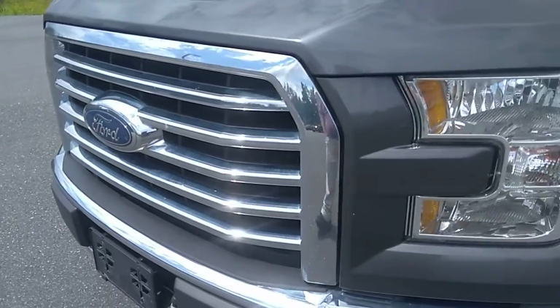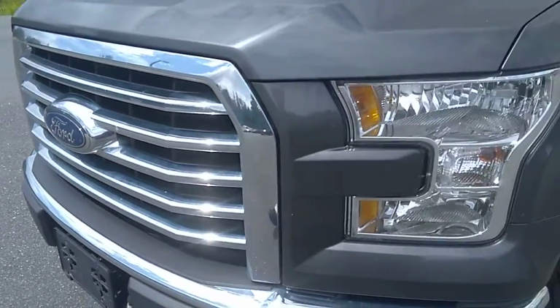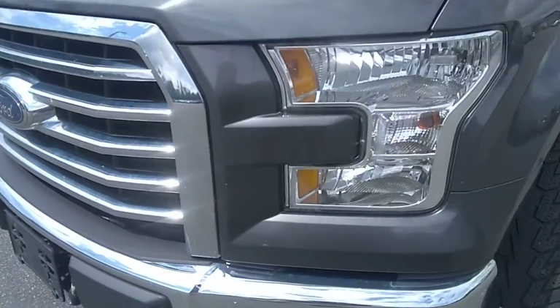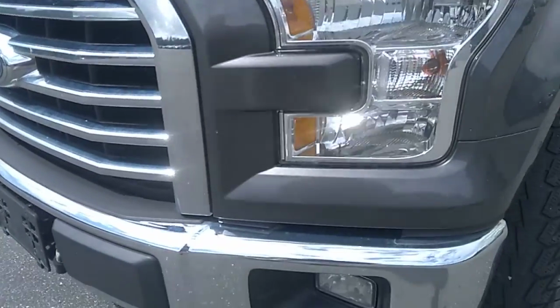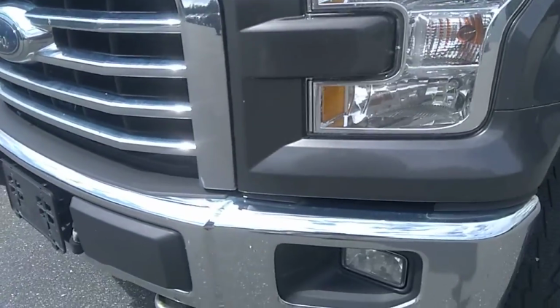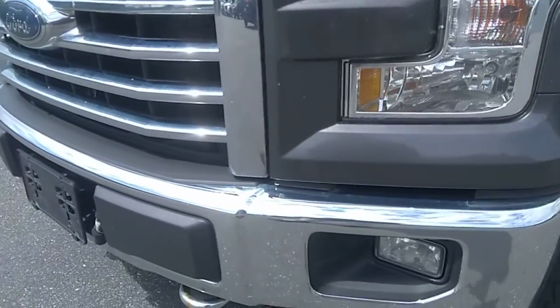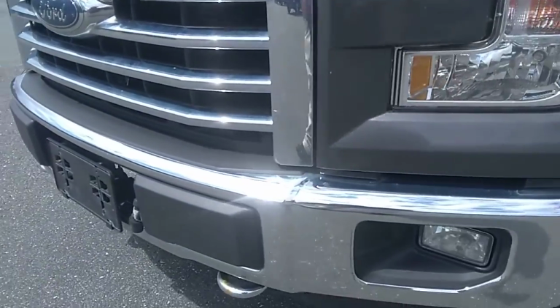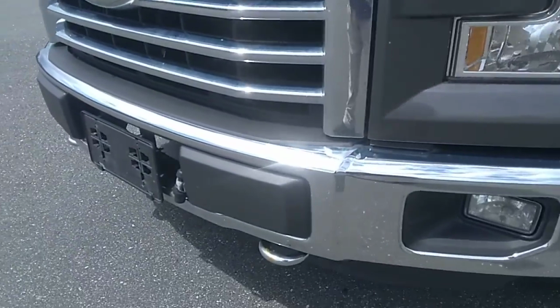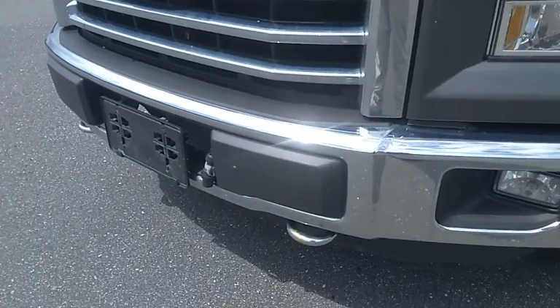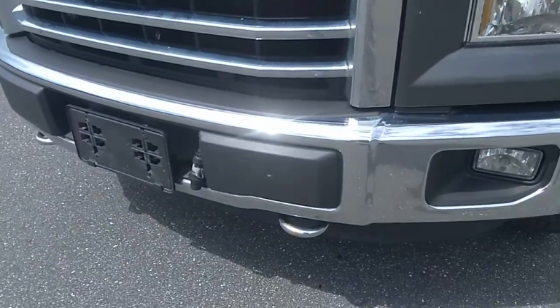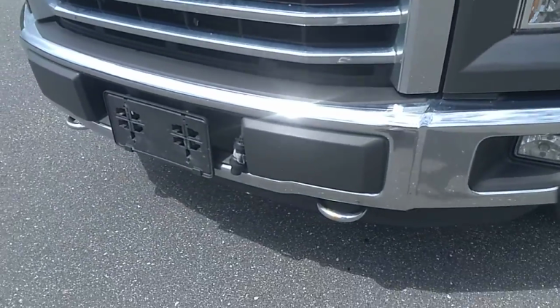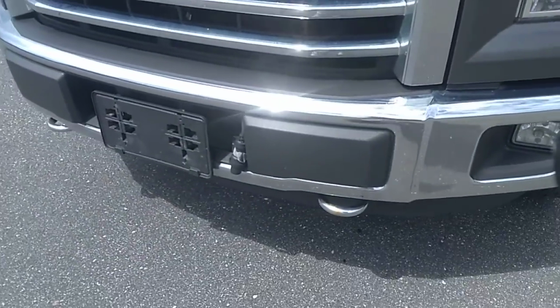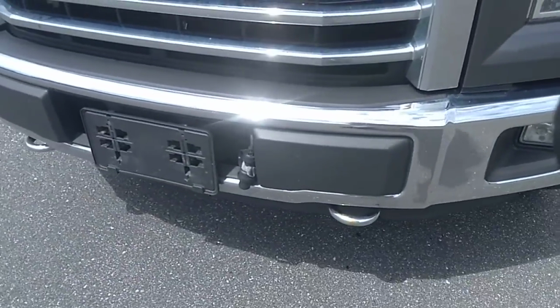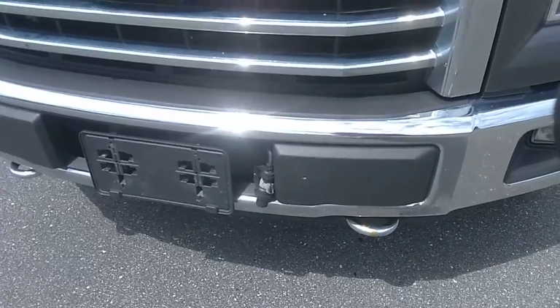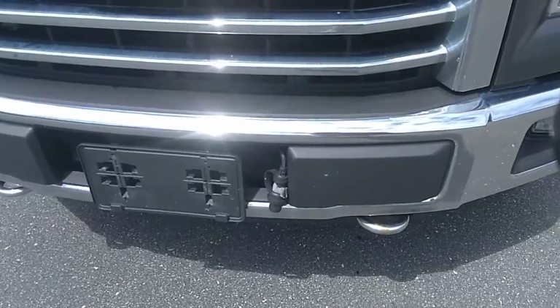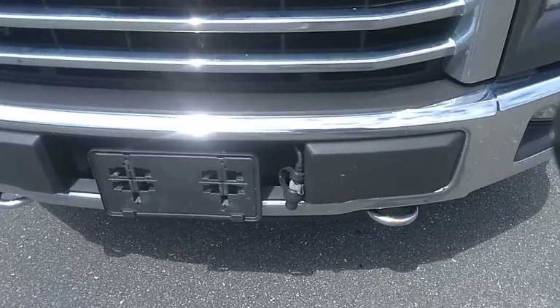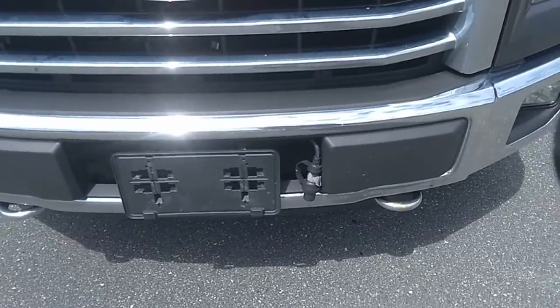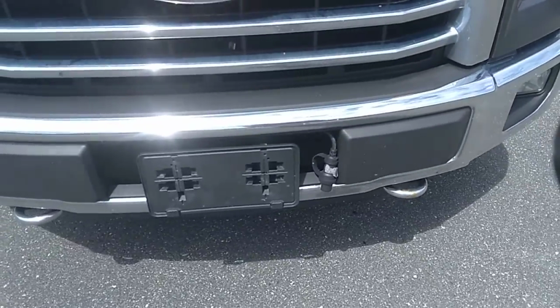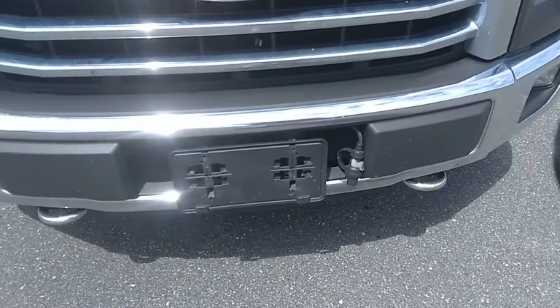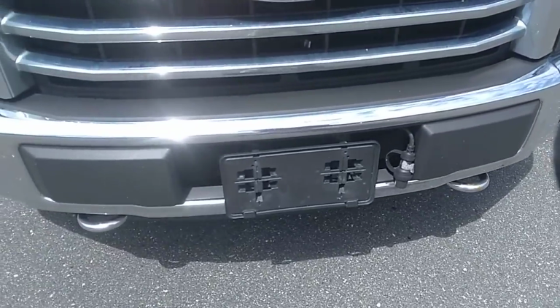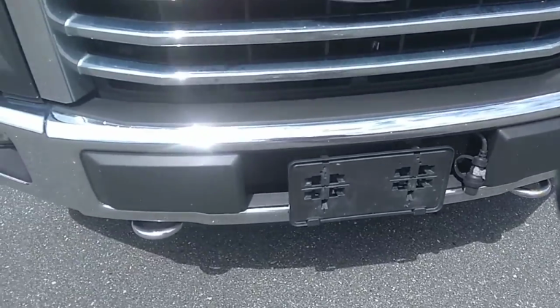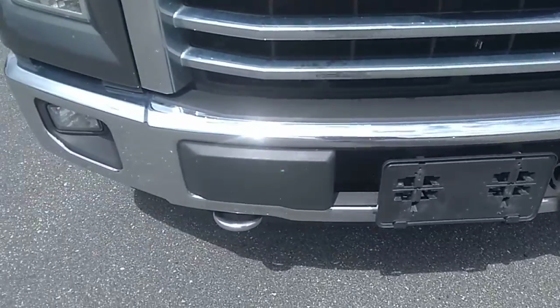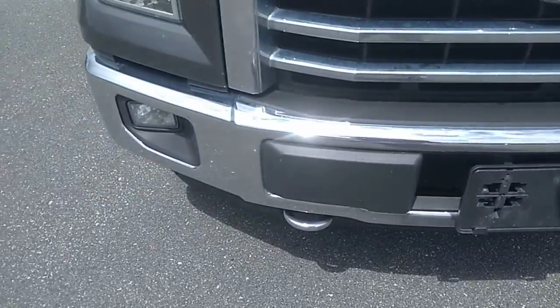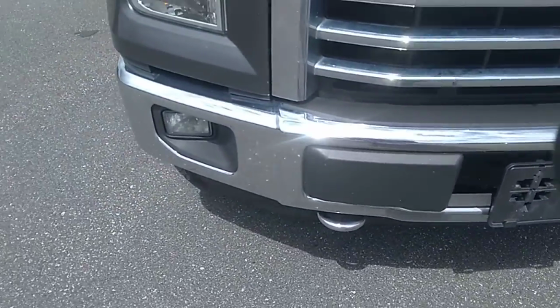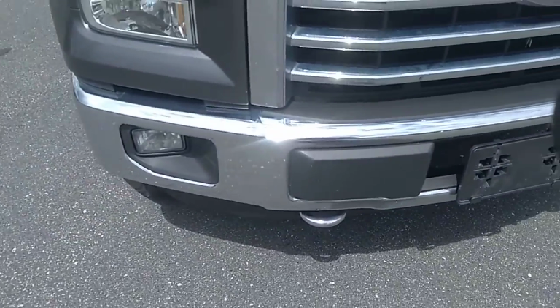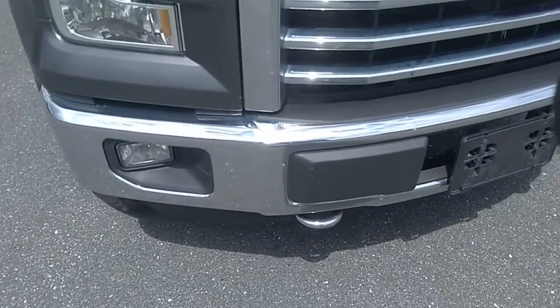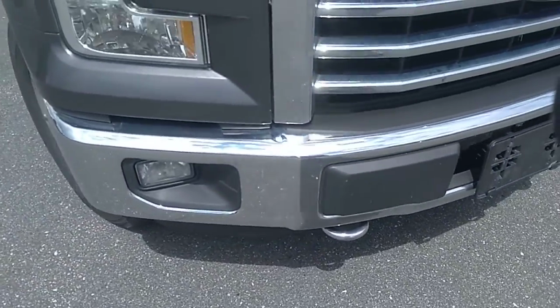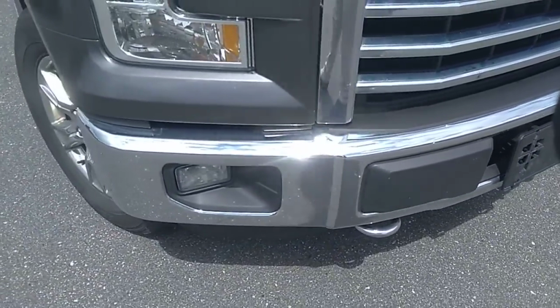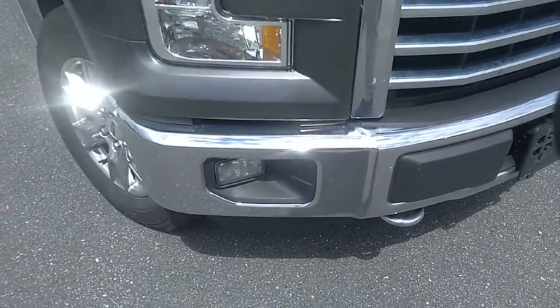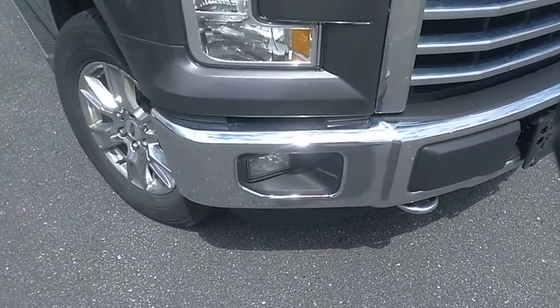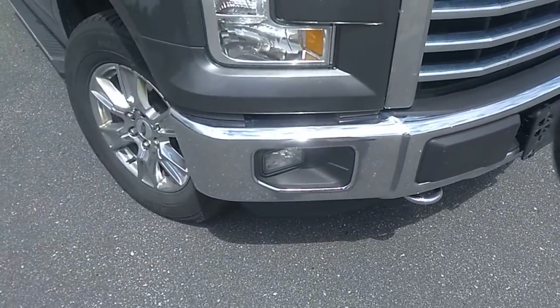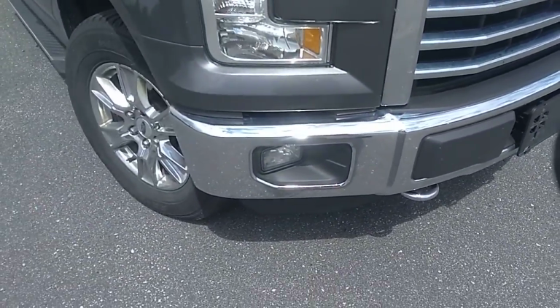Overall the grill is in great shape. Front bumper and tow hooks are in good condition as well. Don't notice anything there that is of concern.